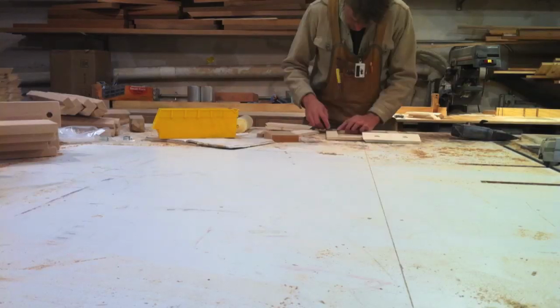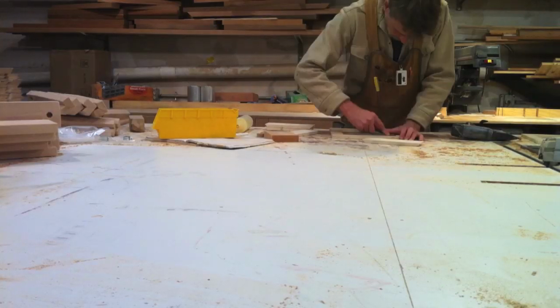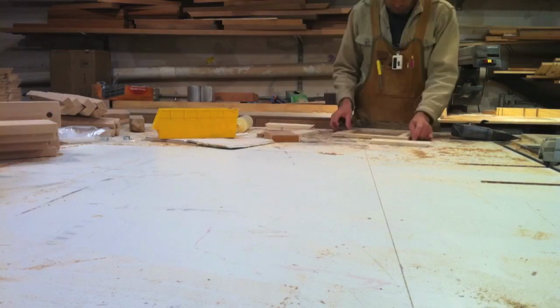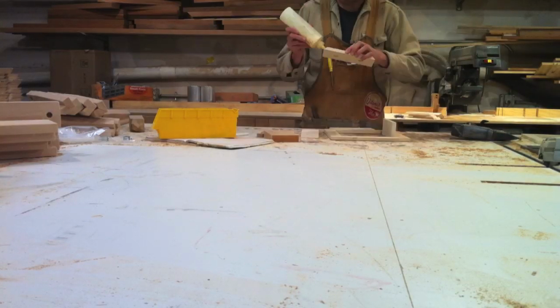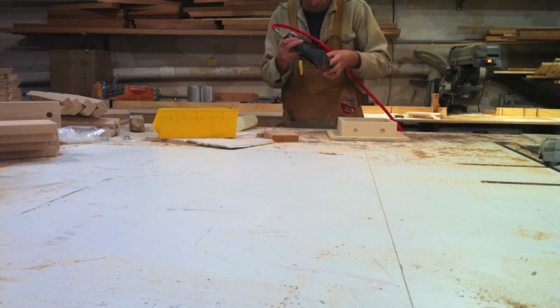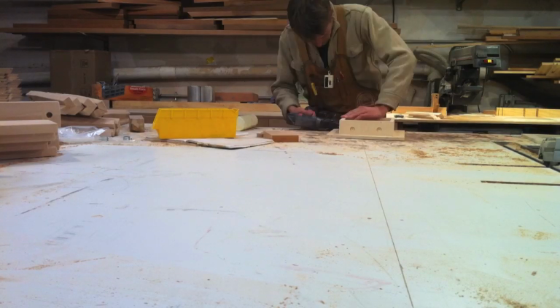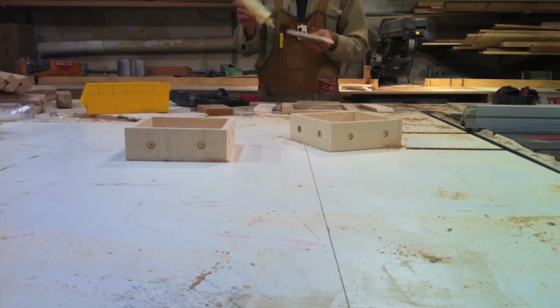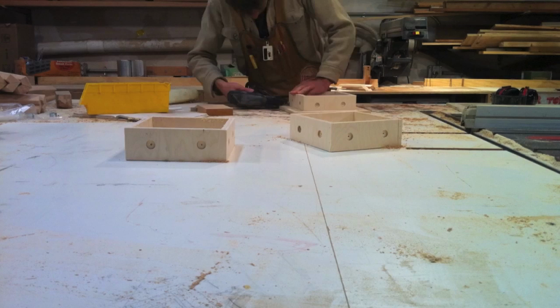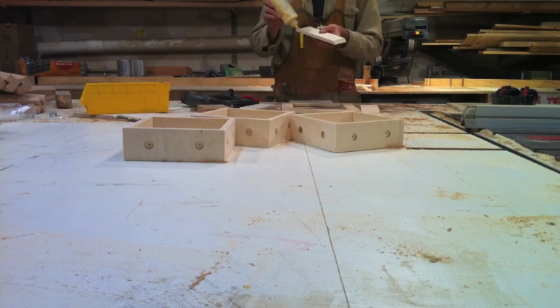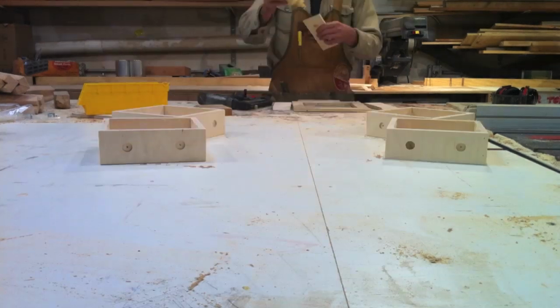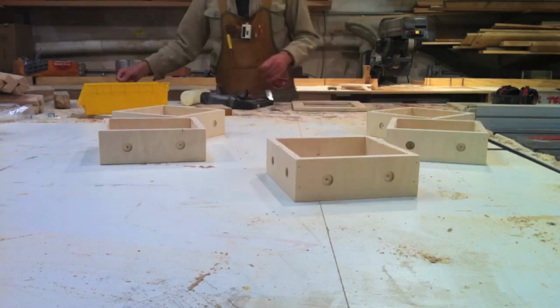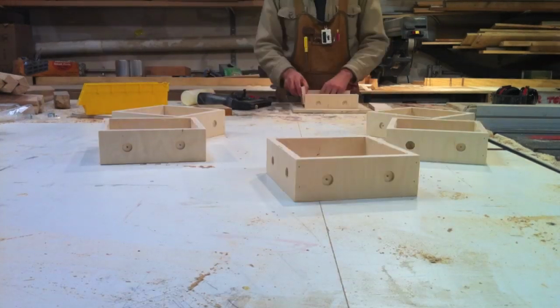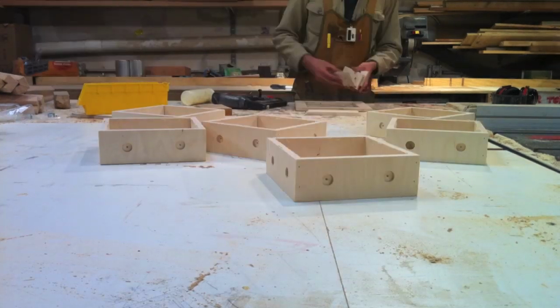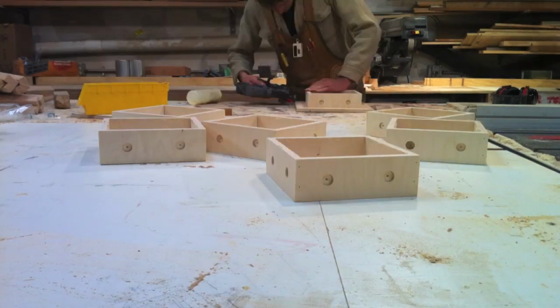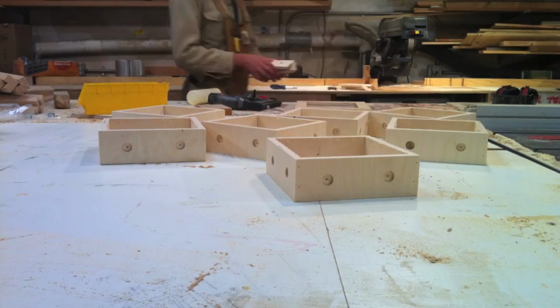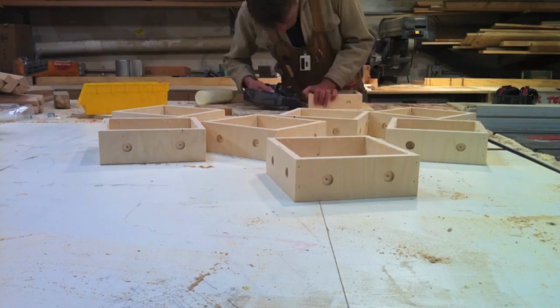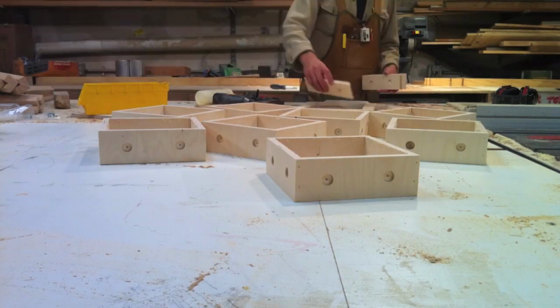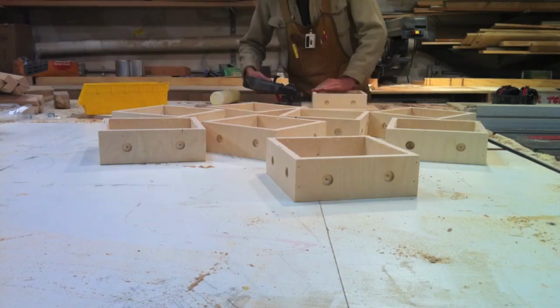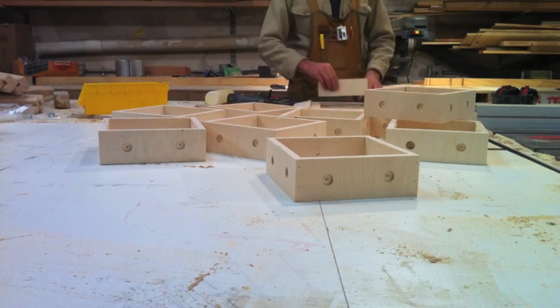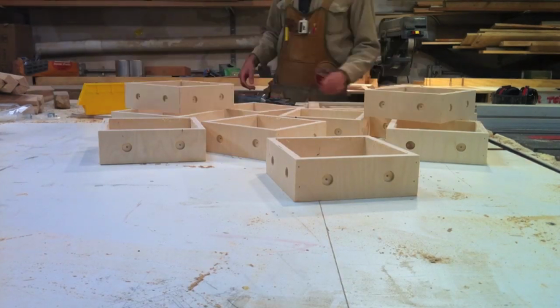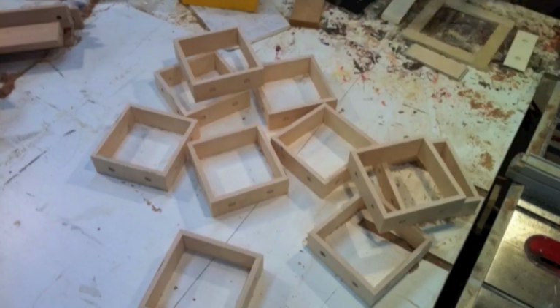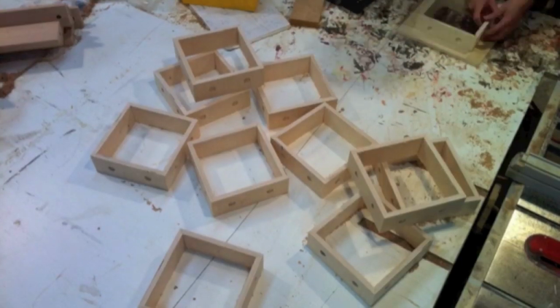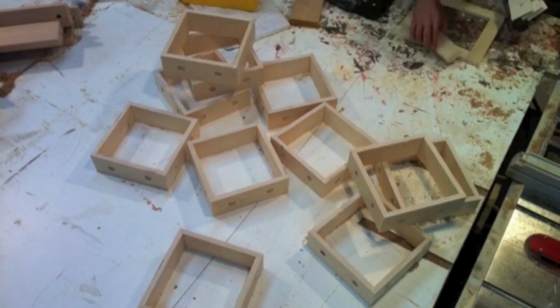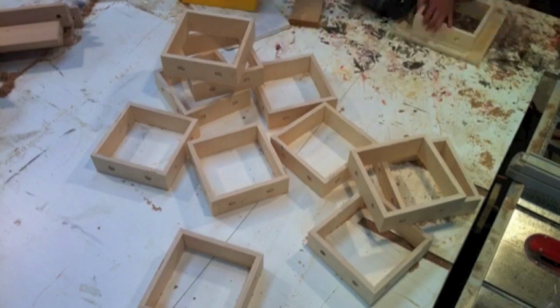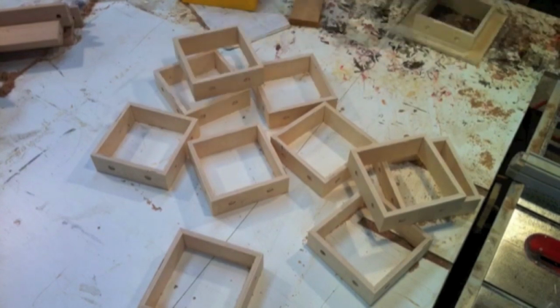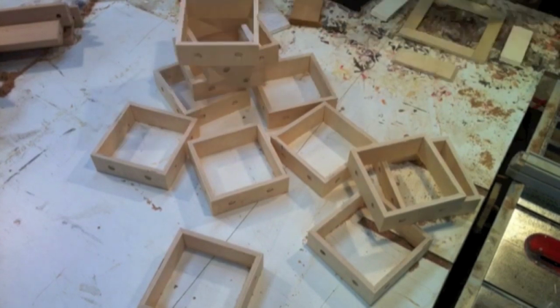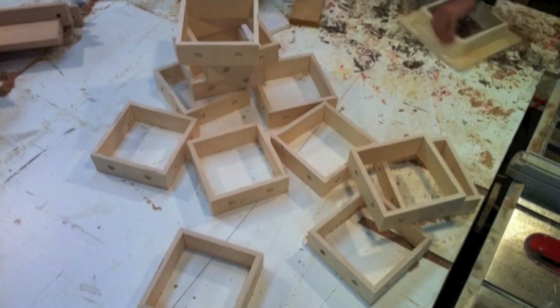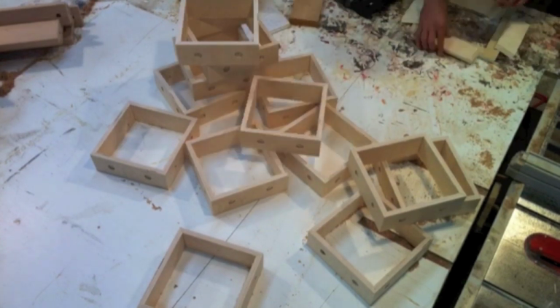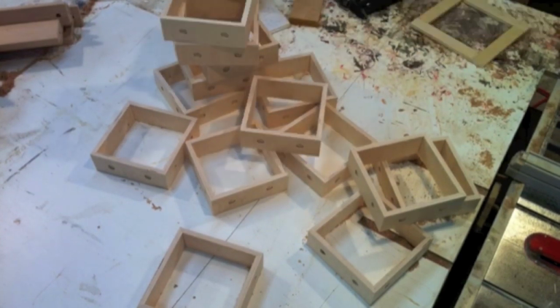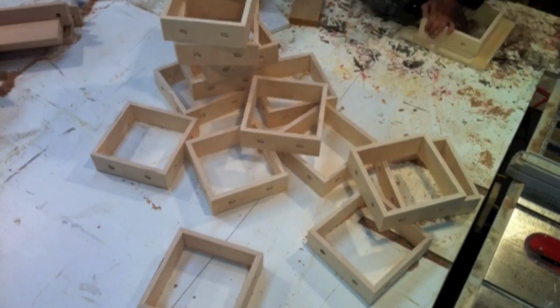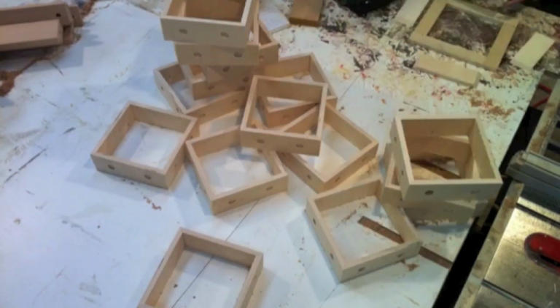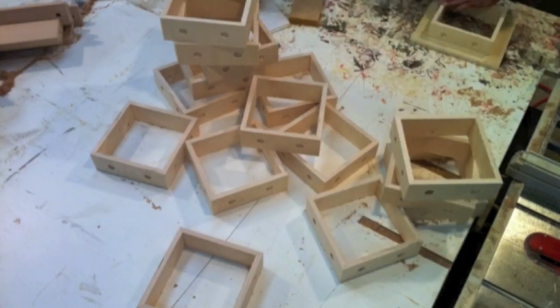Then I take these pieces and I nail them together with a pneumatic nail gun, and I use wood glue to keep the pieces very strong together.